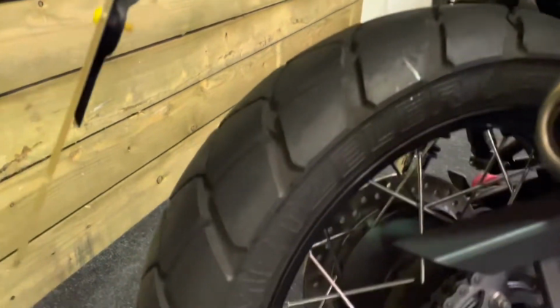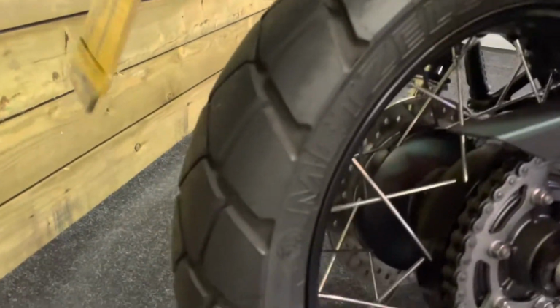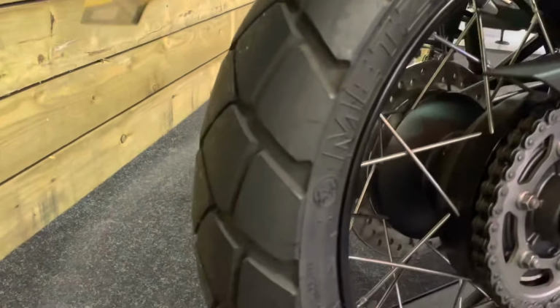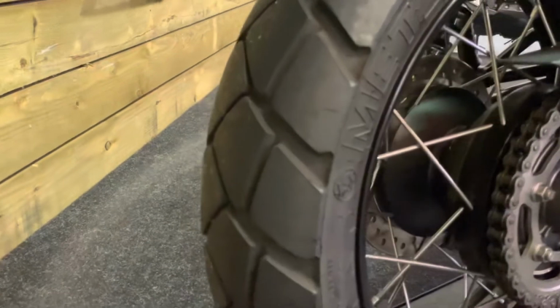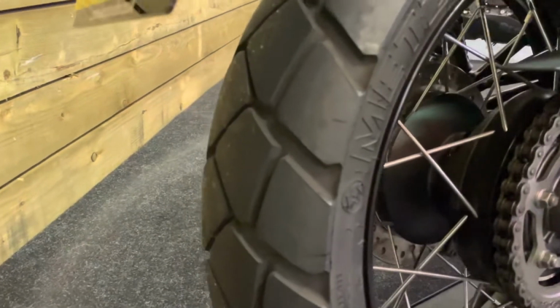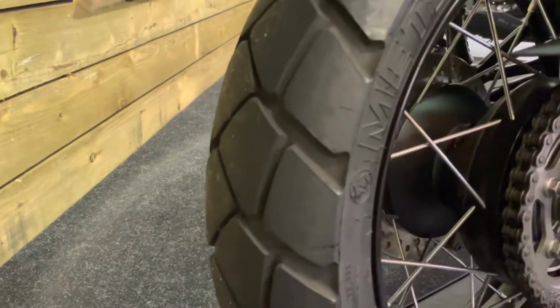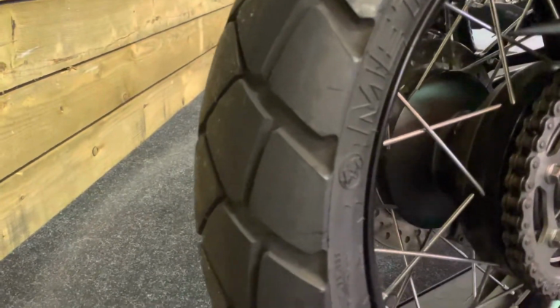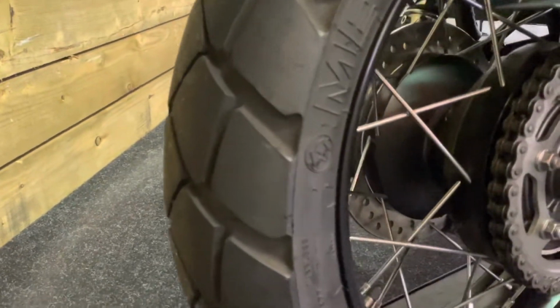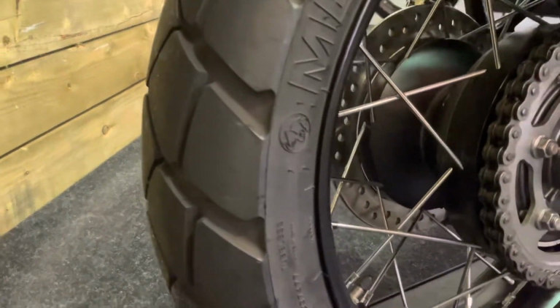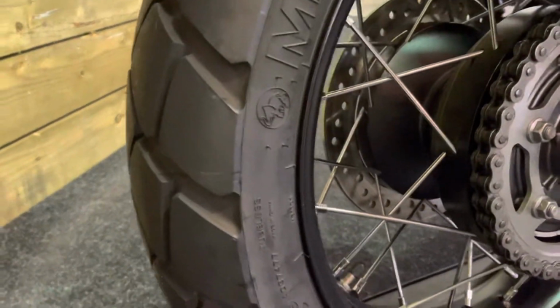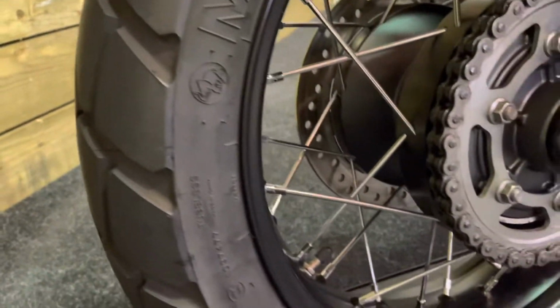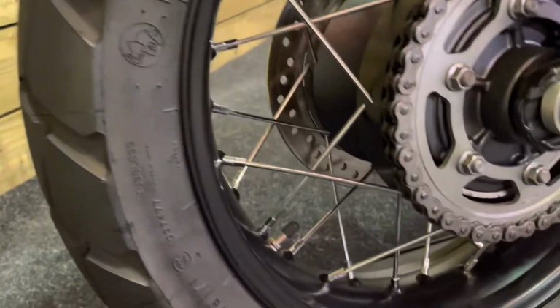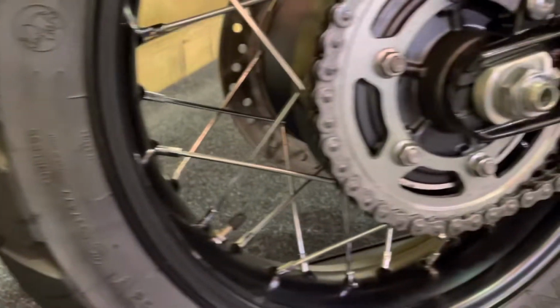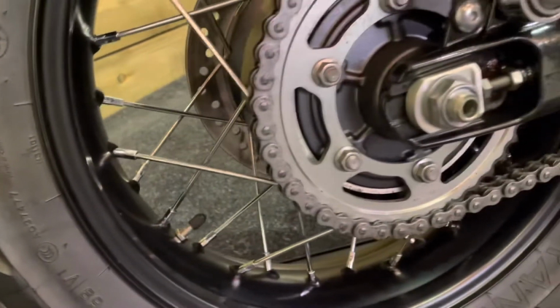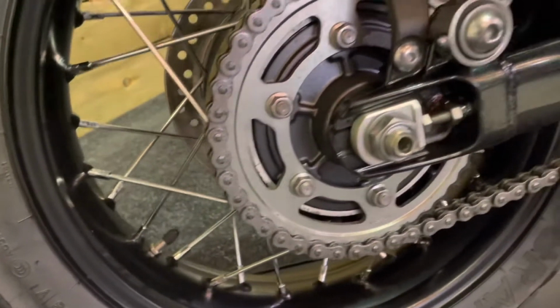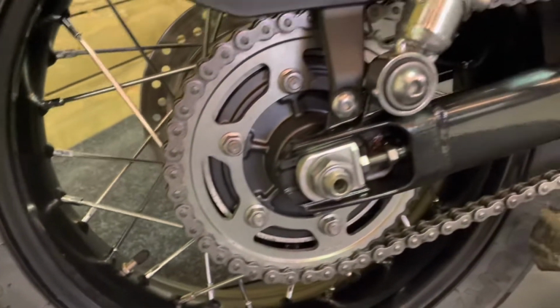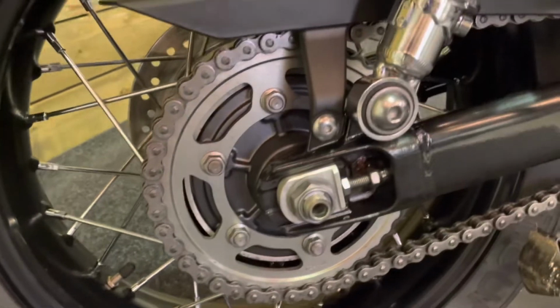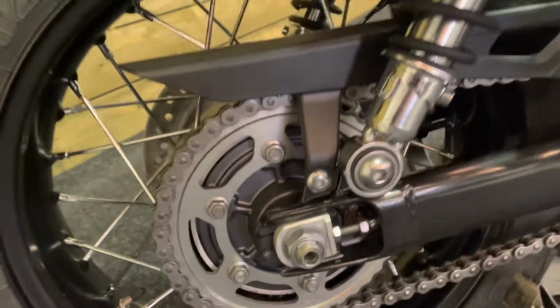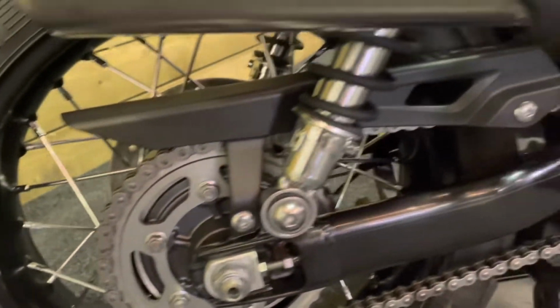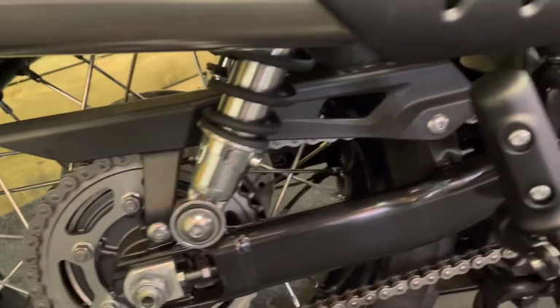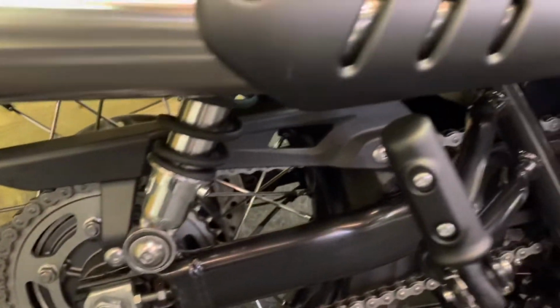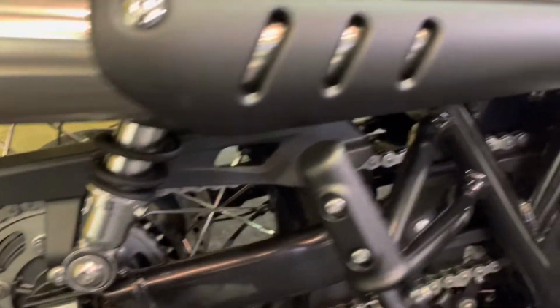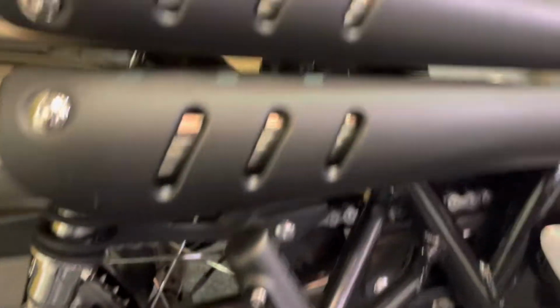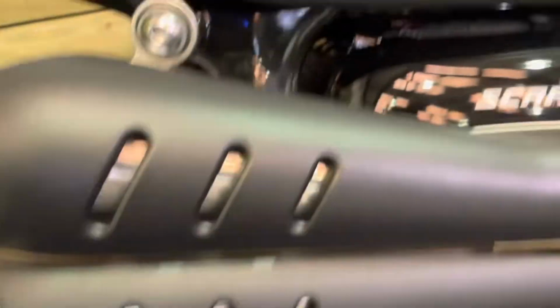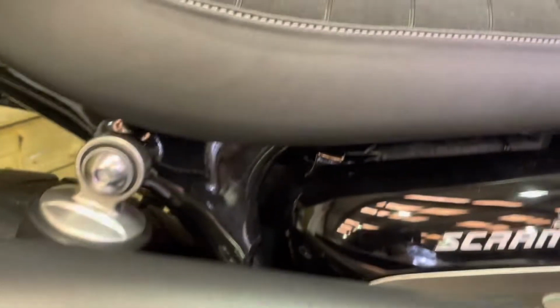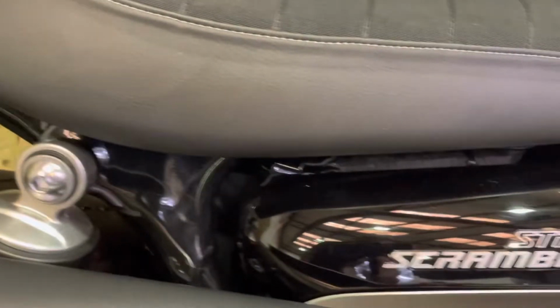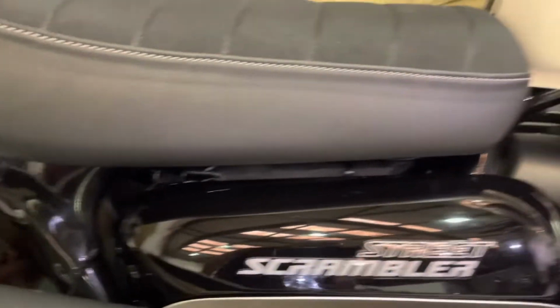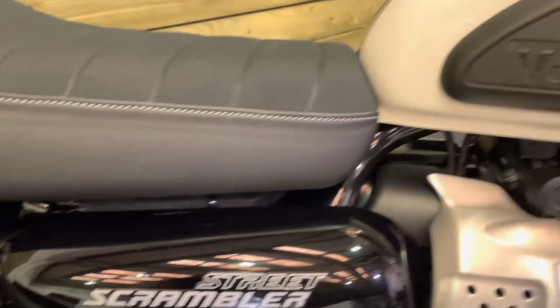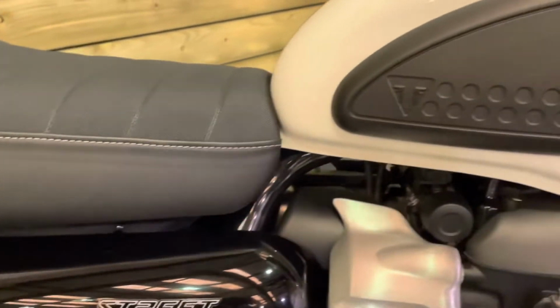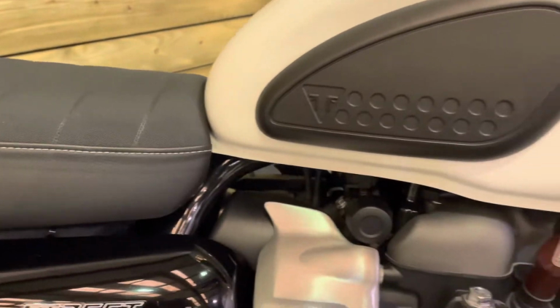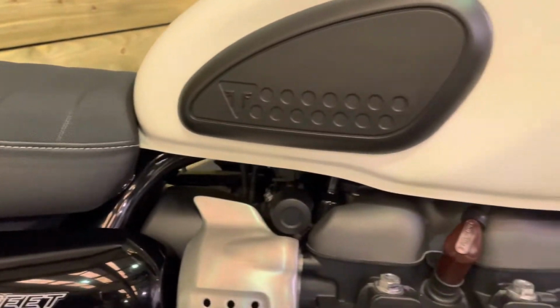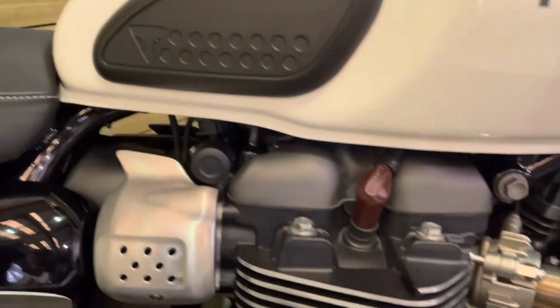I know I say it a lot — absolutely nothing to apologize for. The rear tyre has loads of life left in it, and there's no corrosion on those spokes or the chain and sprocket set.